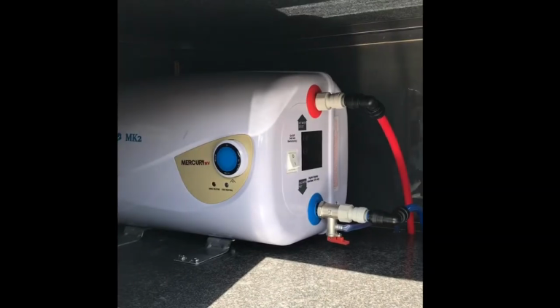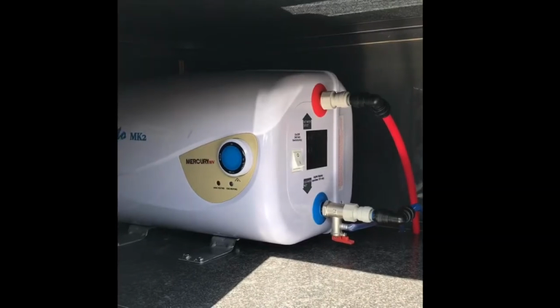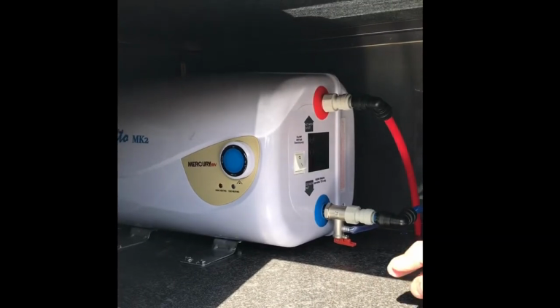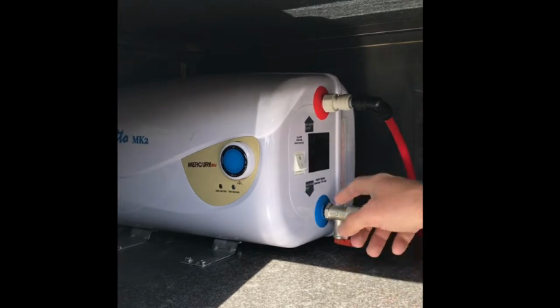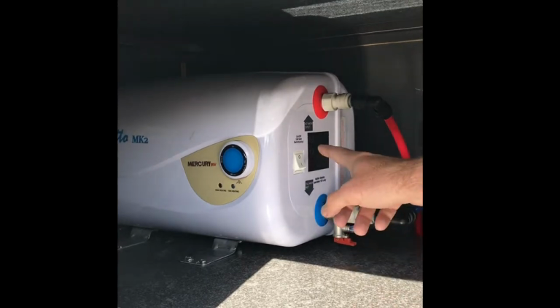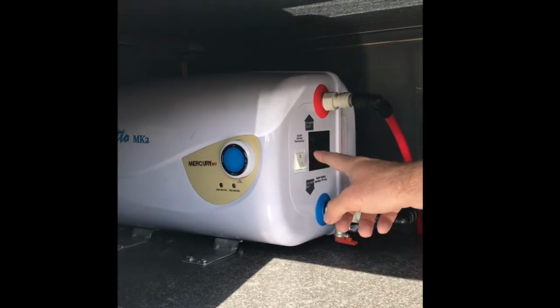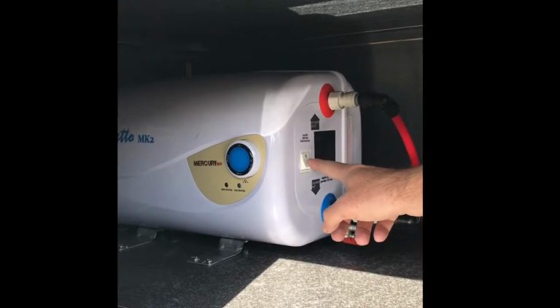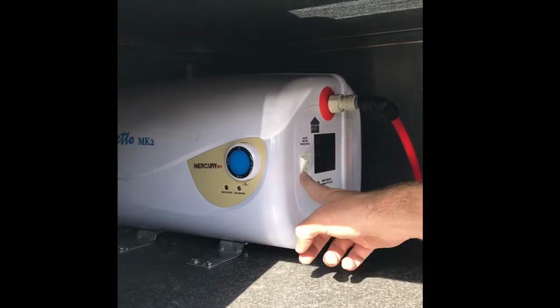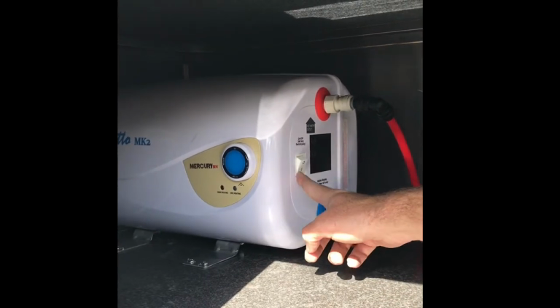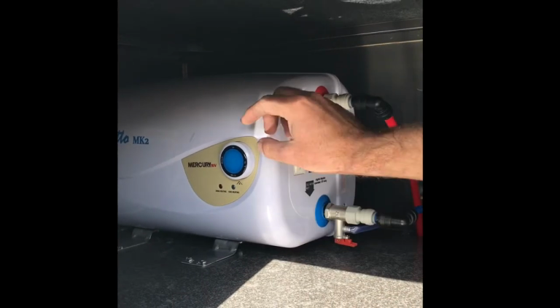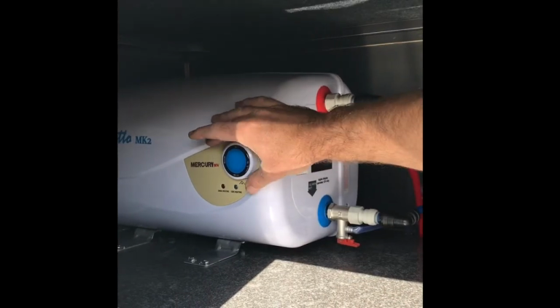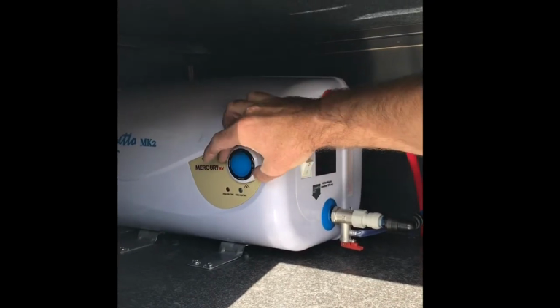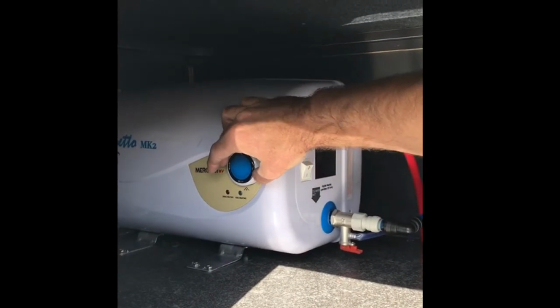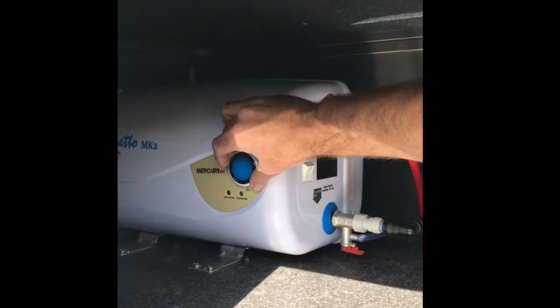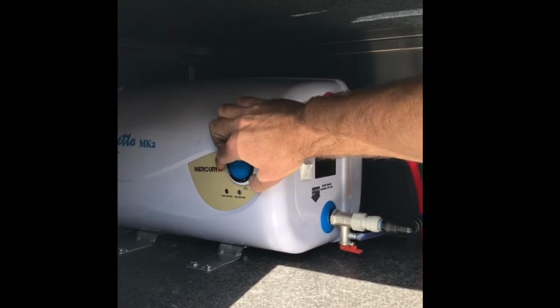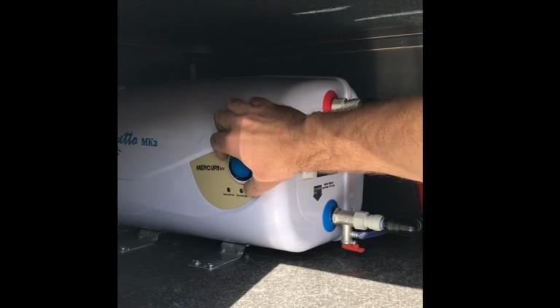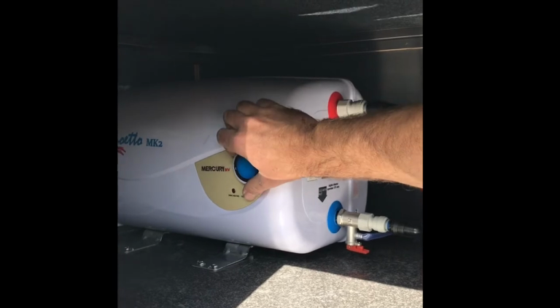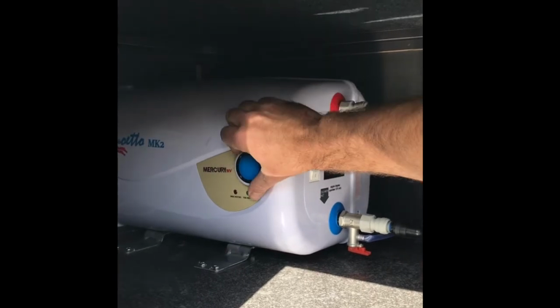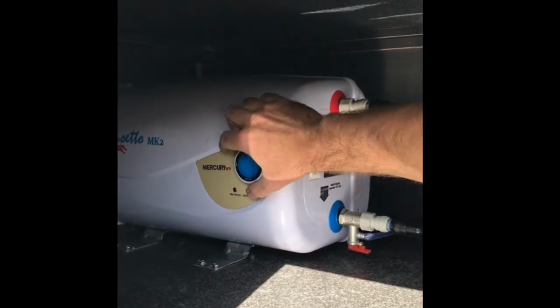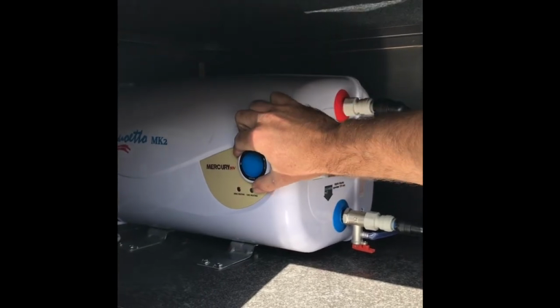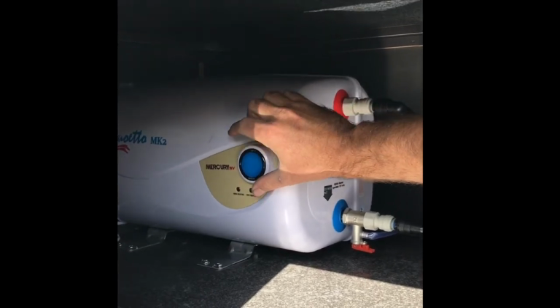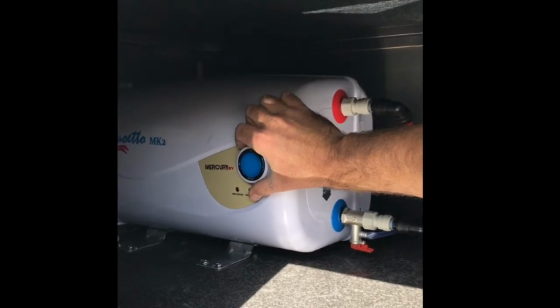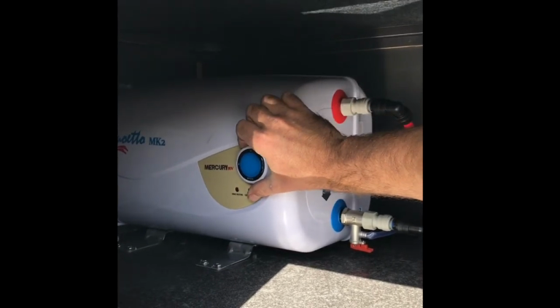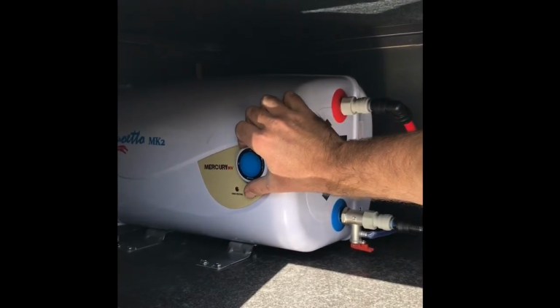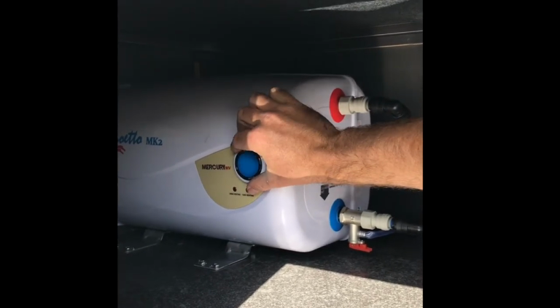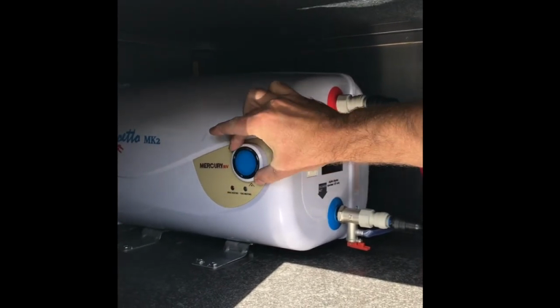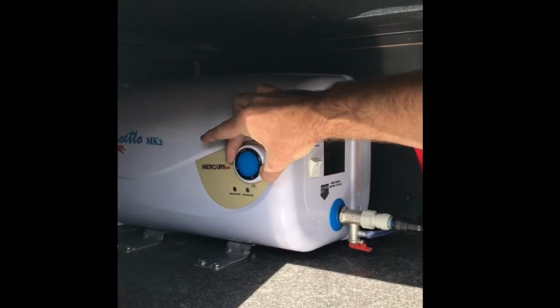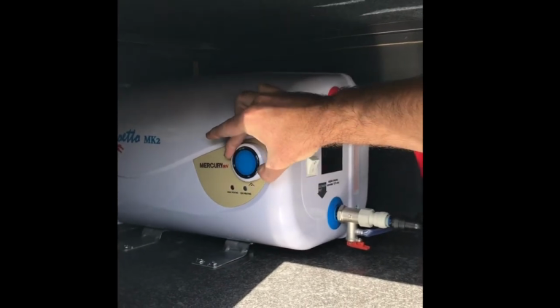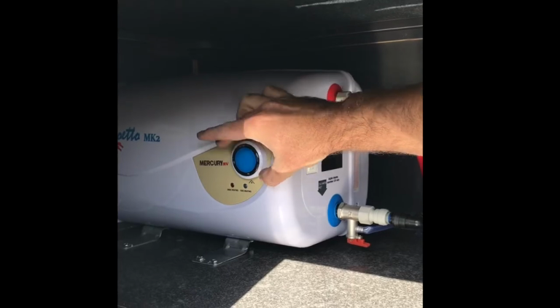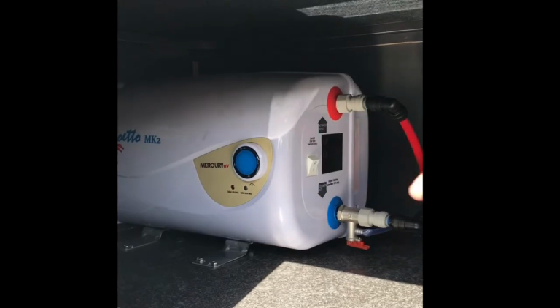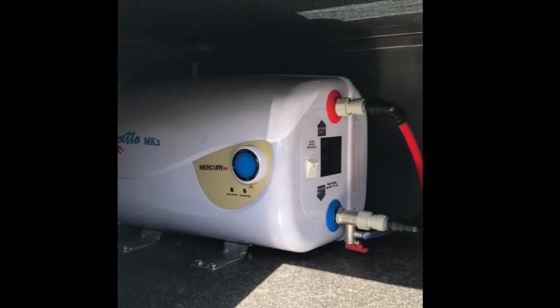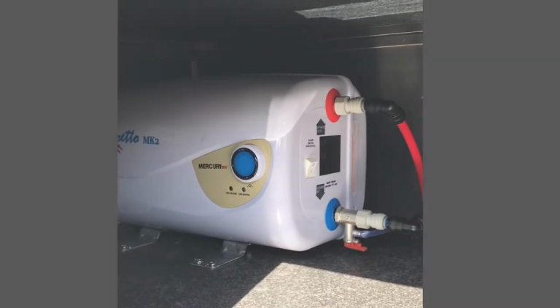The third step is to turn the hot water system from off to on, and turn the heat dial all the way clockwise until it stops, then turn anti-clockwise half a turn for a nice warm temperature for your shower.